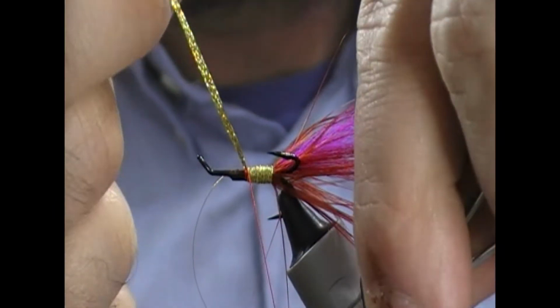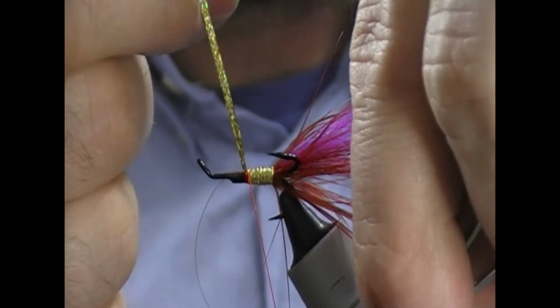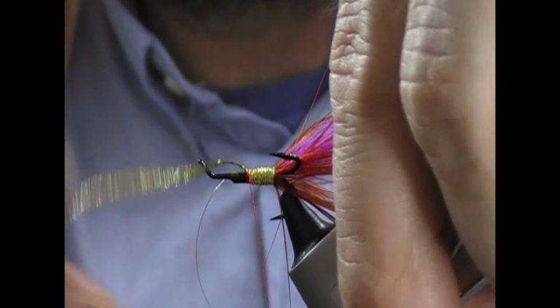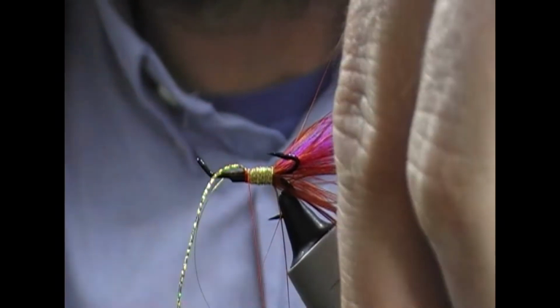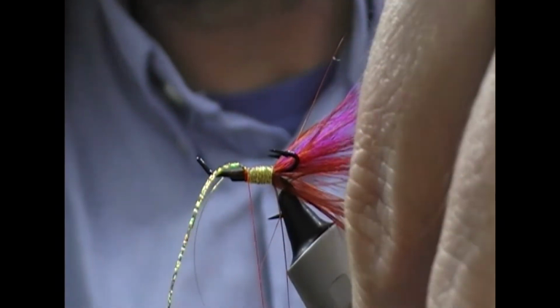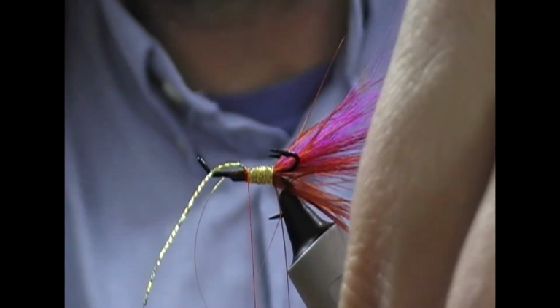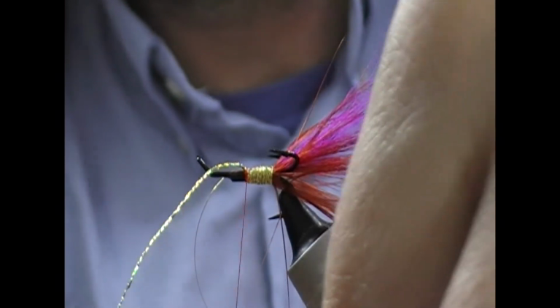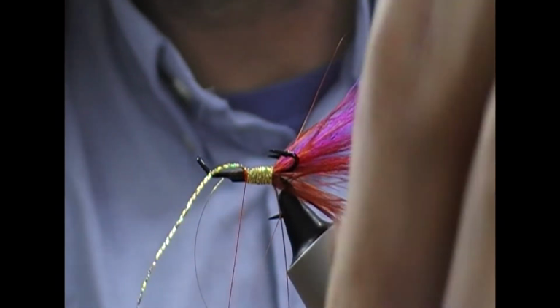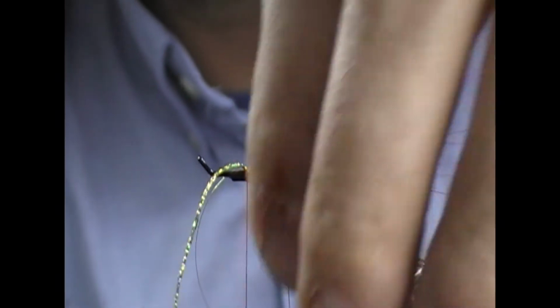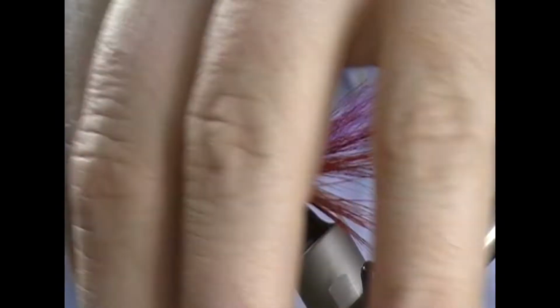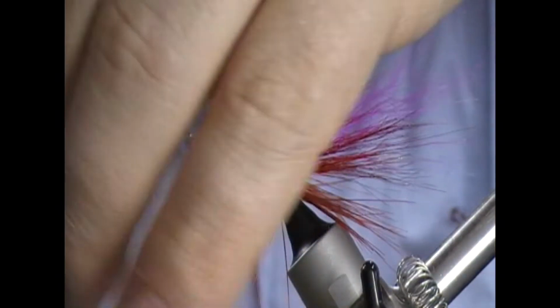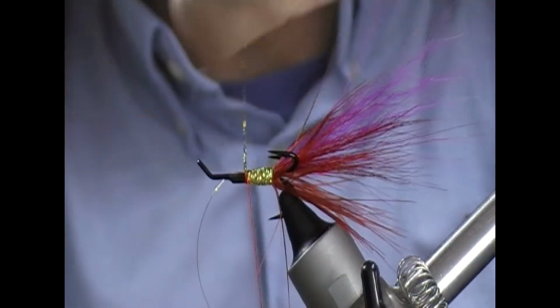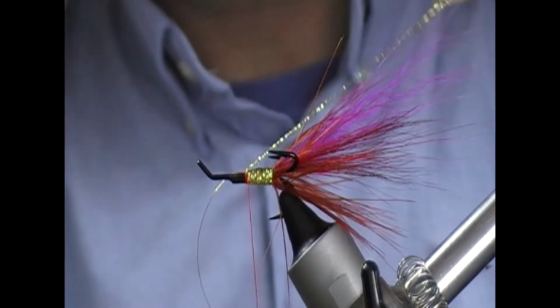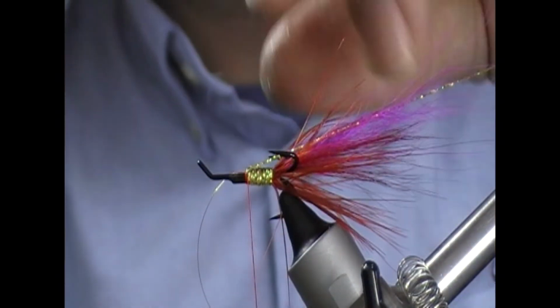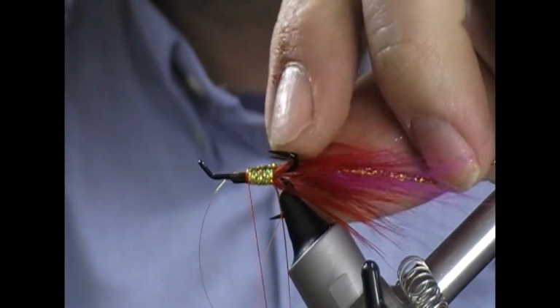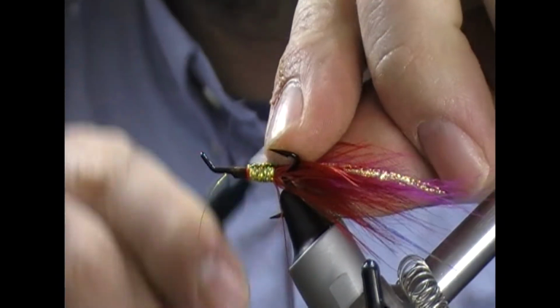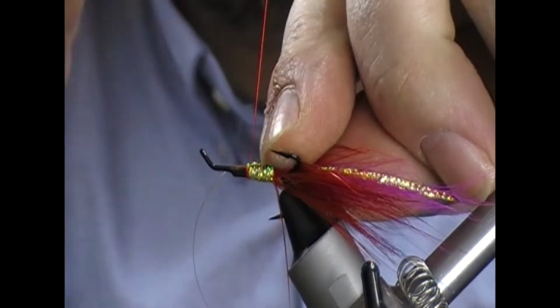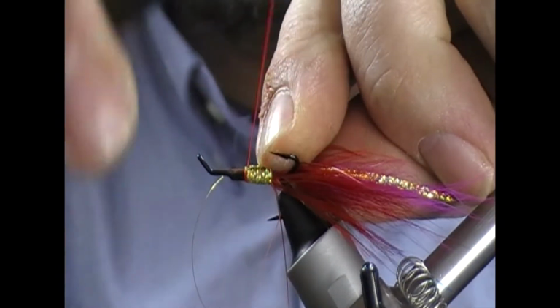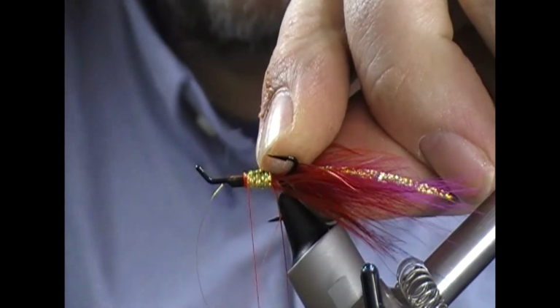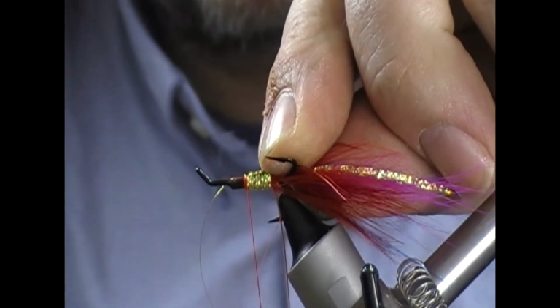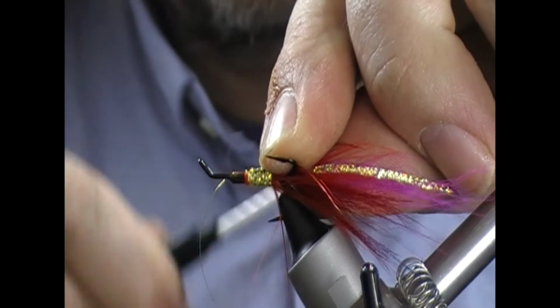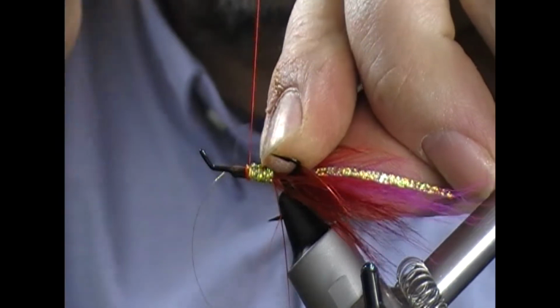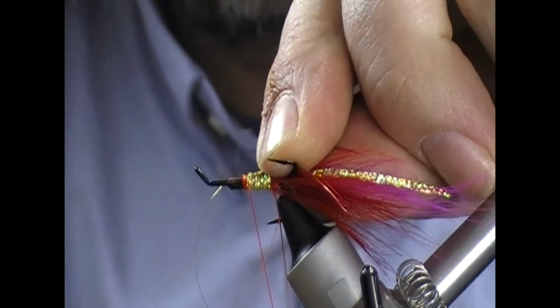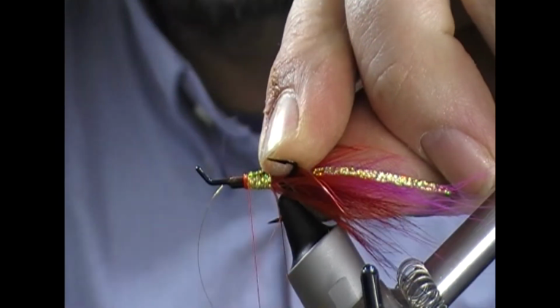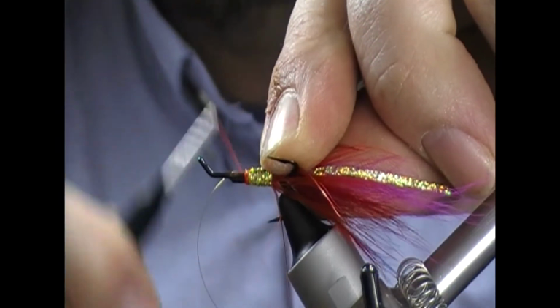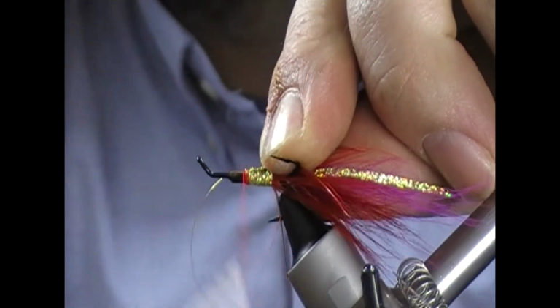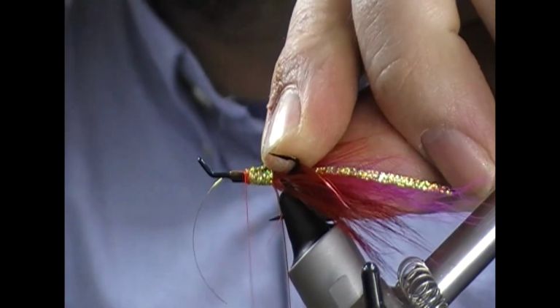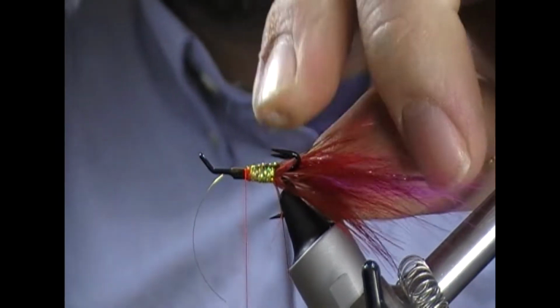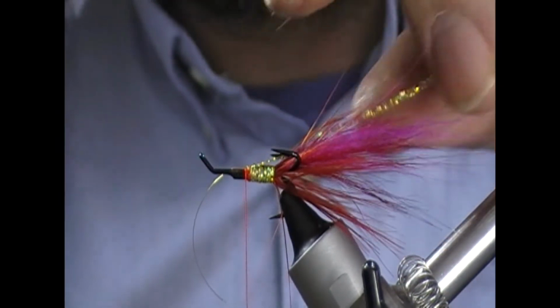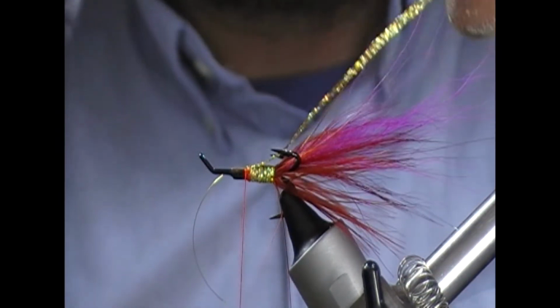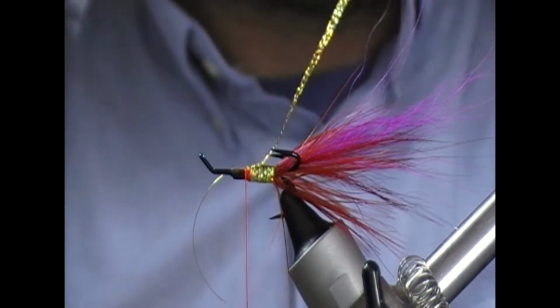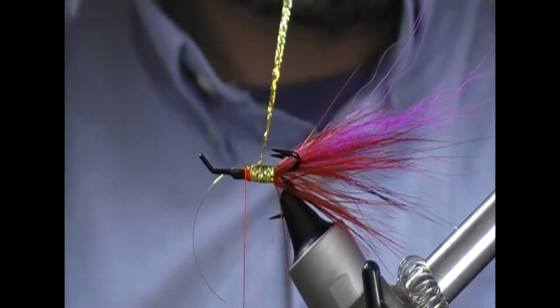Tie it in across the top. Keep tension on your thread, pull that back. A couple of turns will hold that in place.